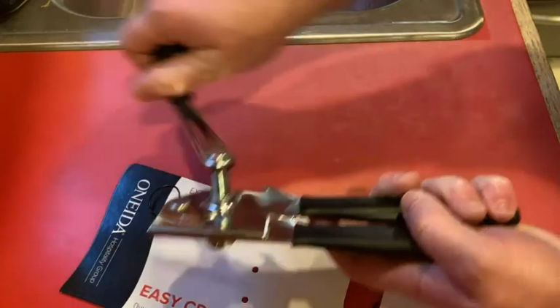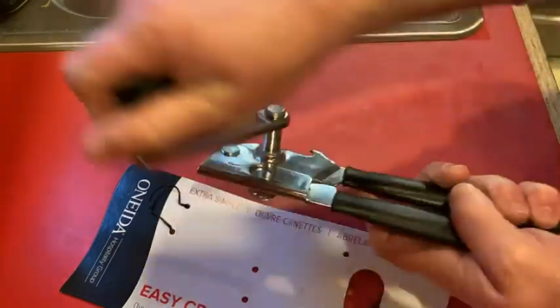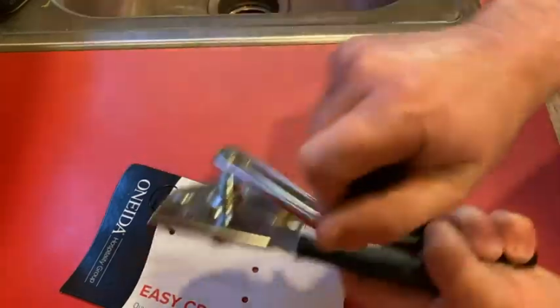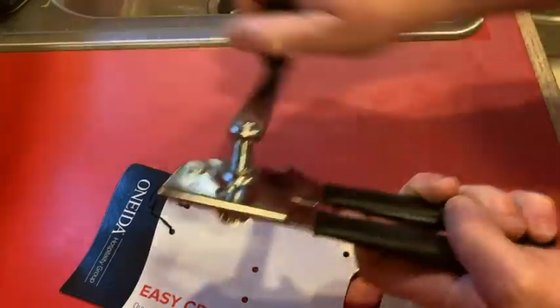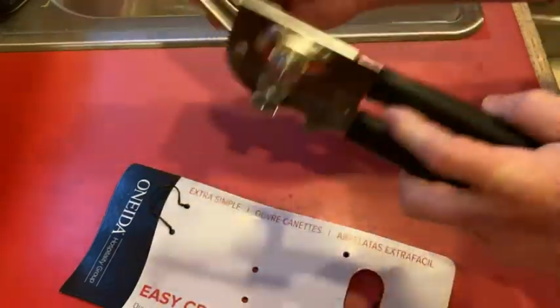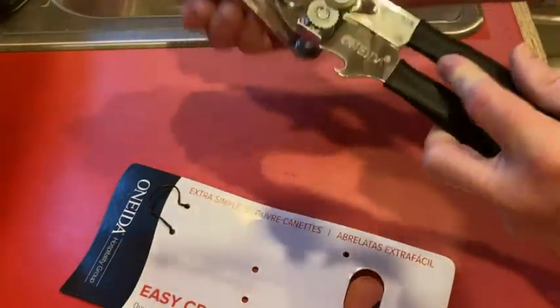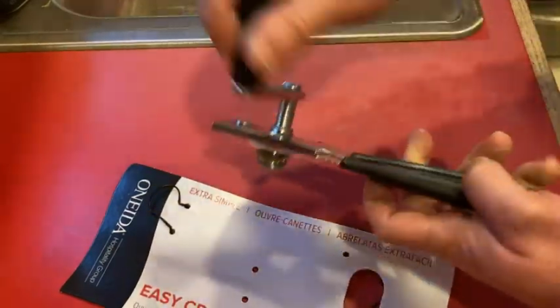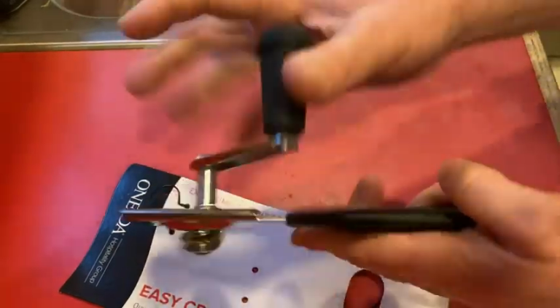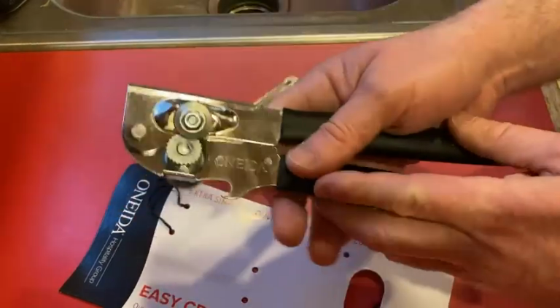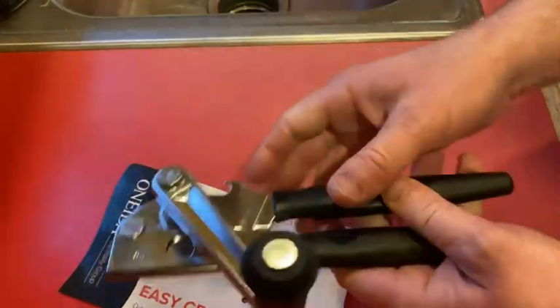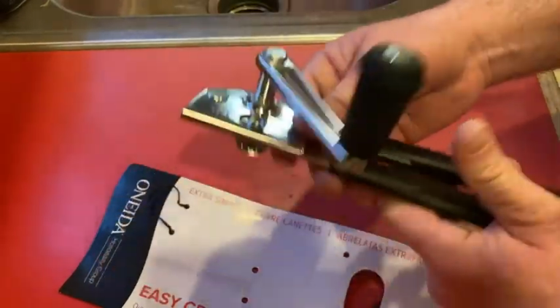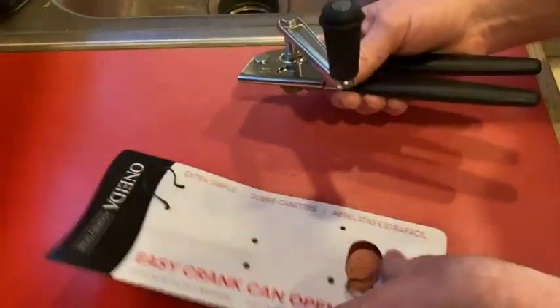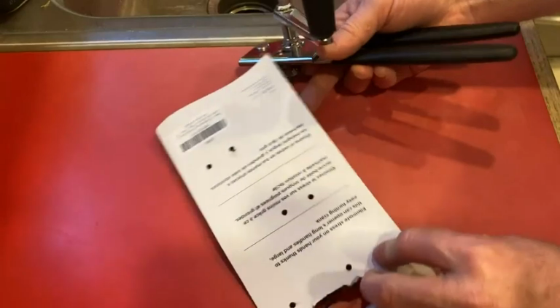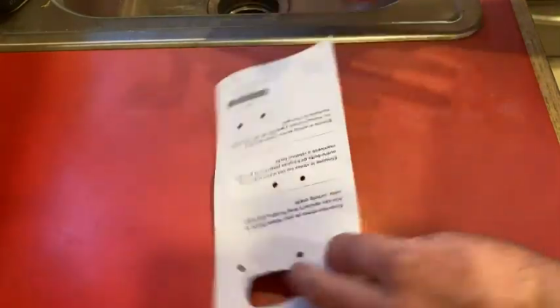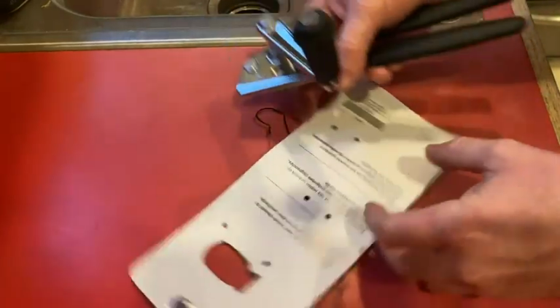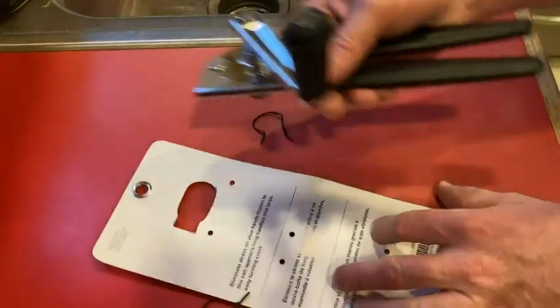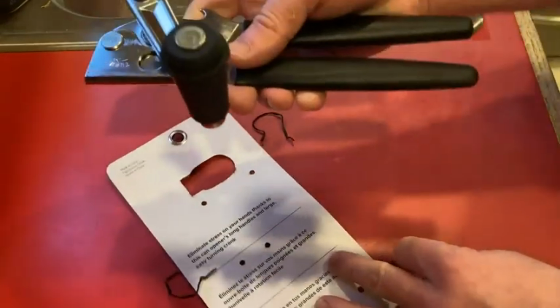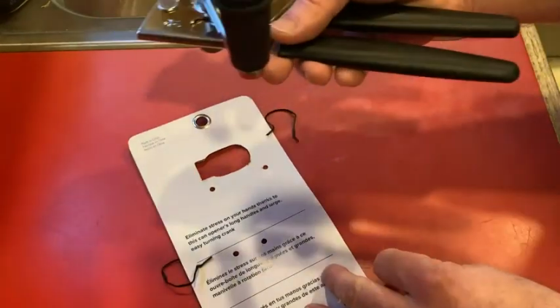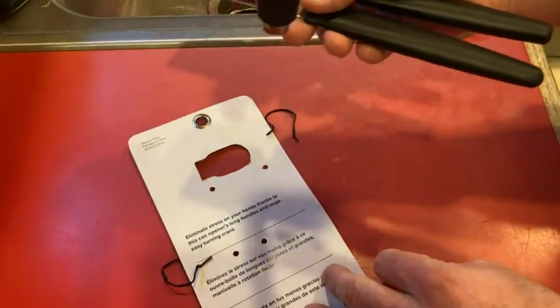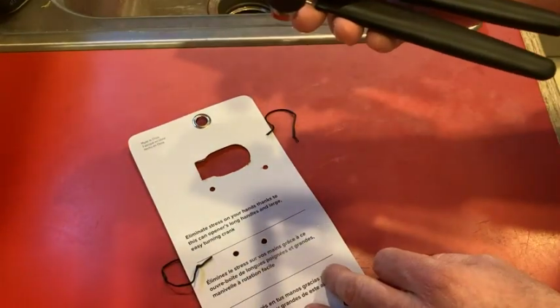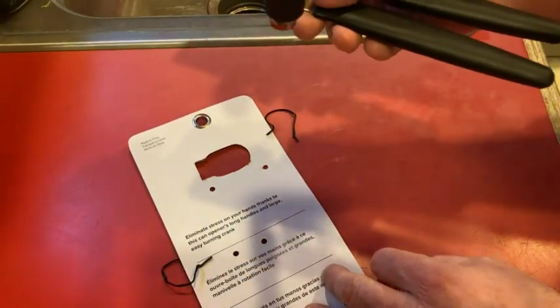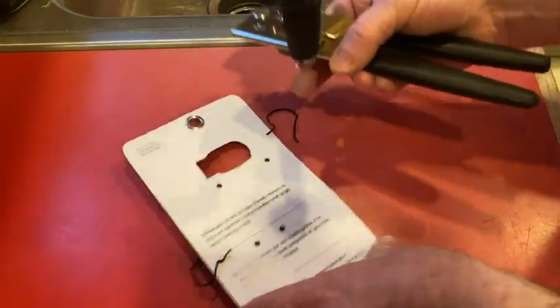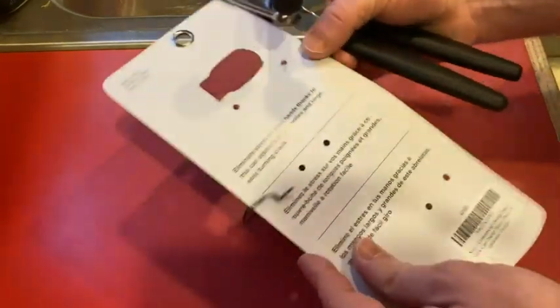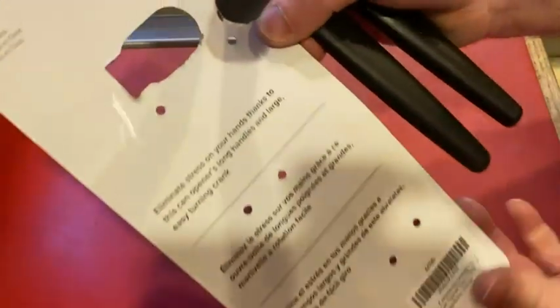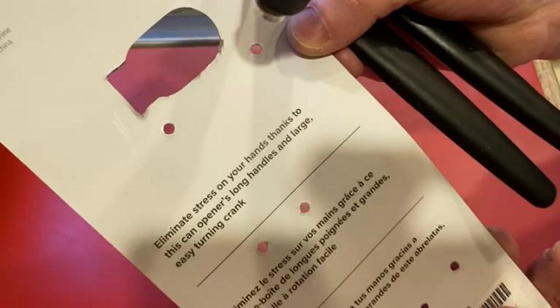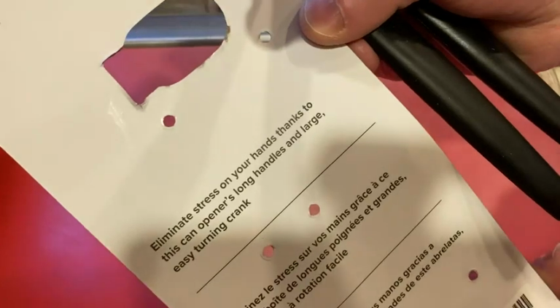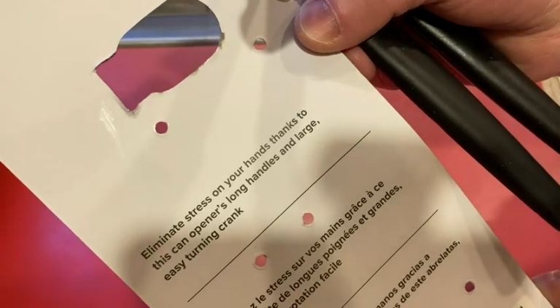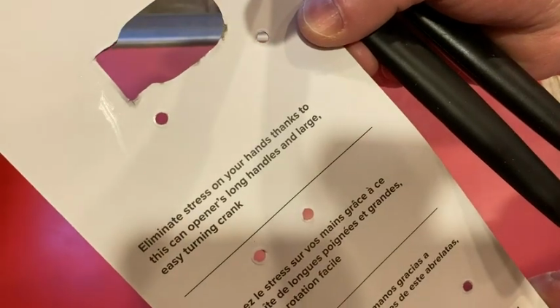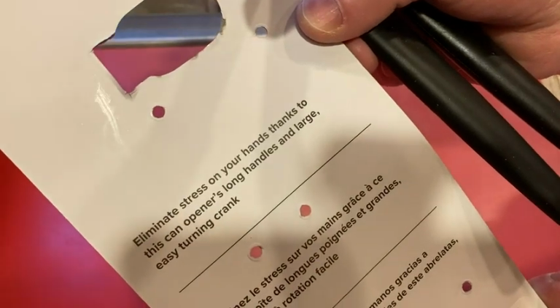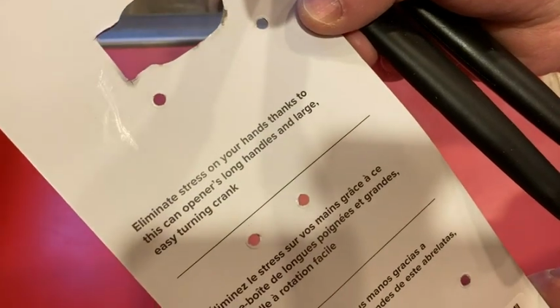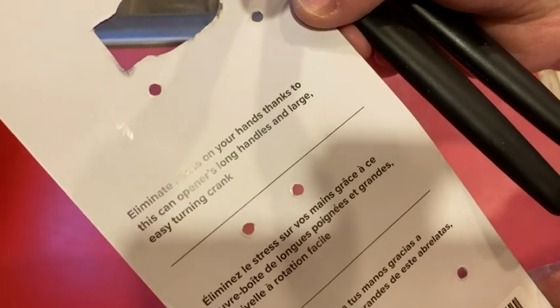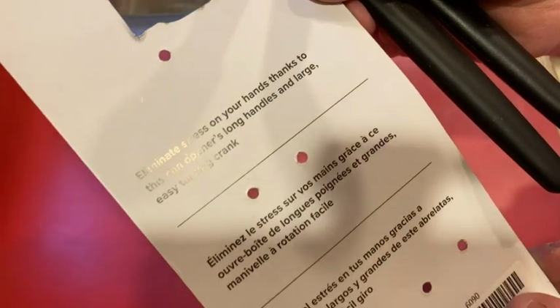Look at that — it's got an old-school crank. This thing is awesome. Easy Crank can opener — yeah. It says 'eliminate stress on your hands thanks to this can opener's long handles and large easy turning crank.'